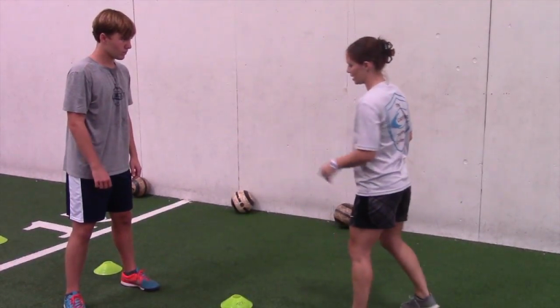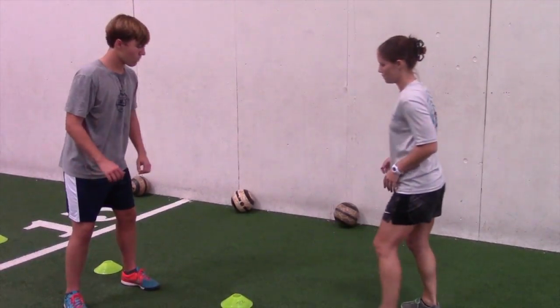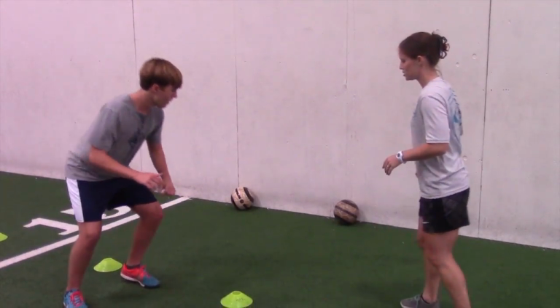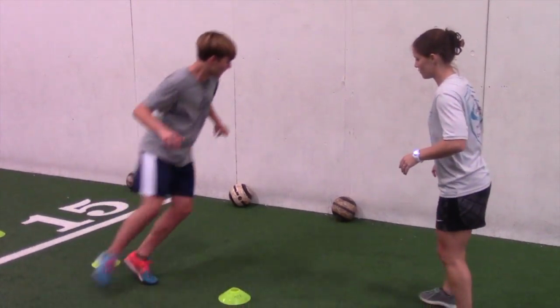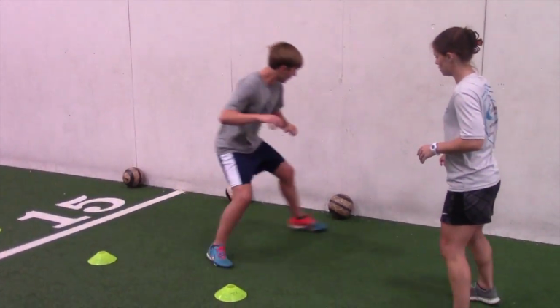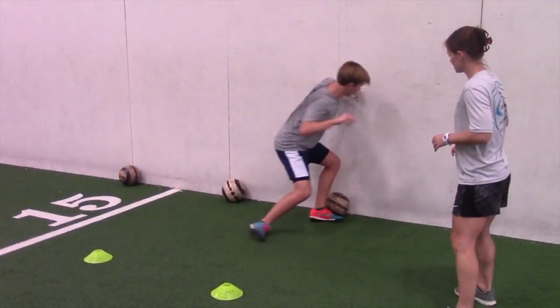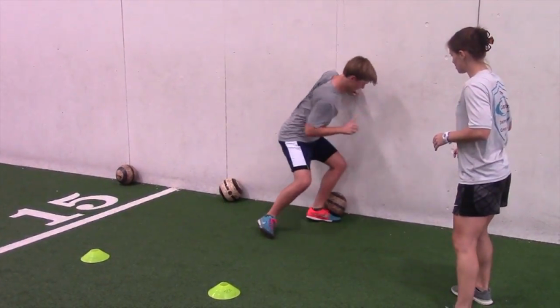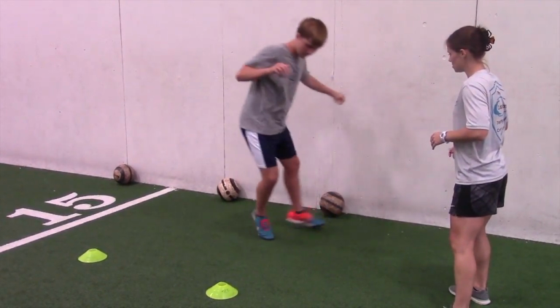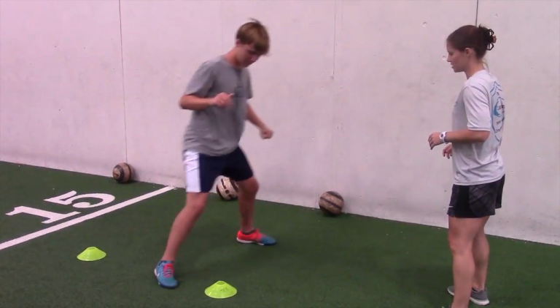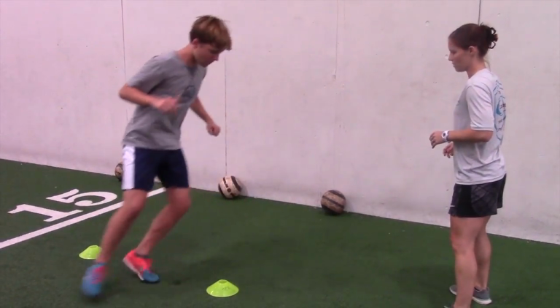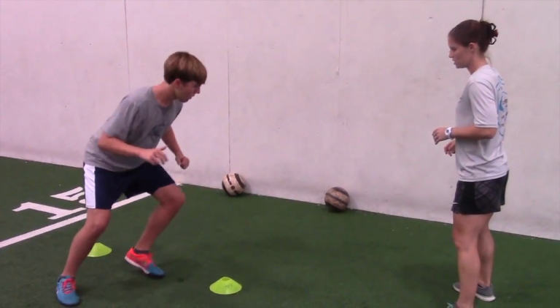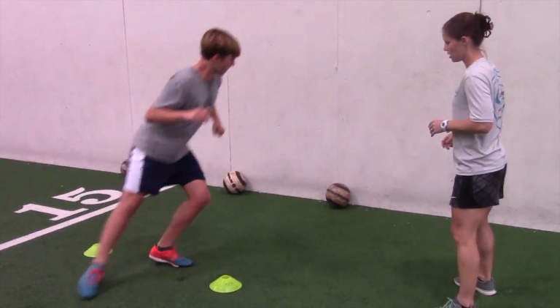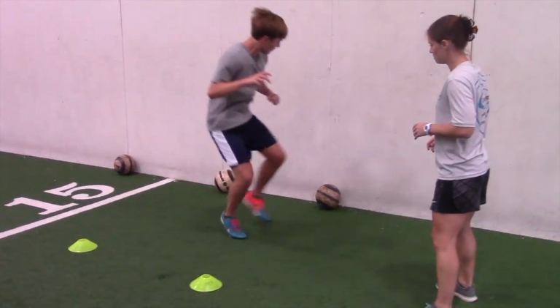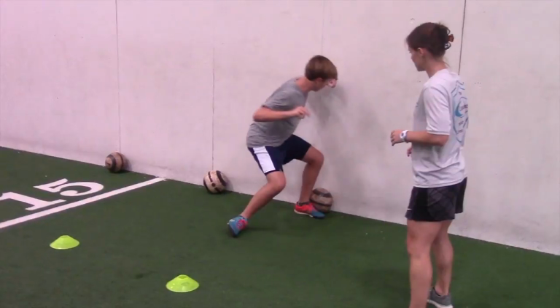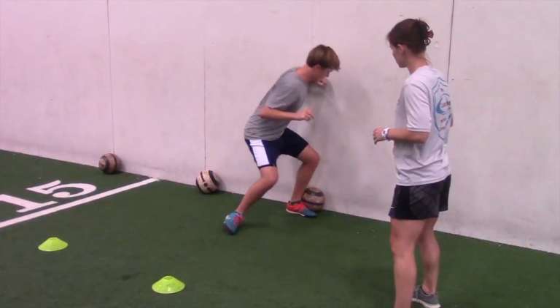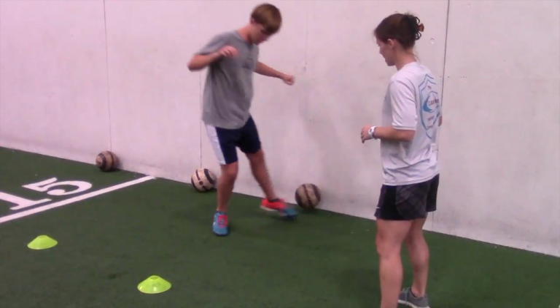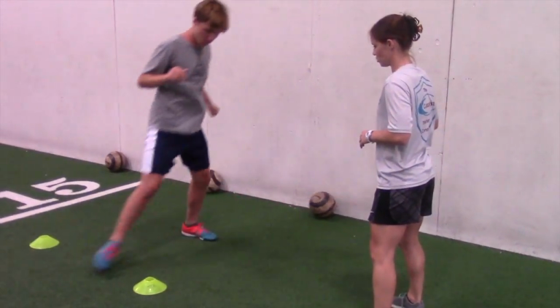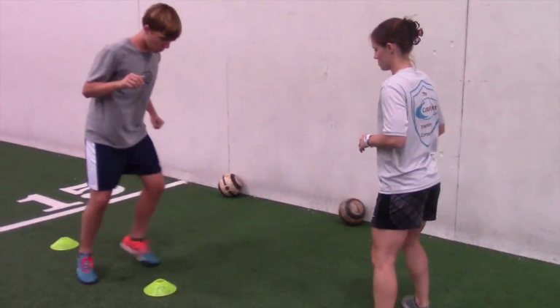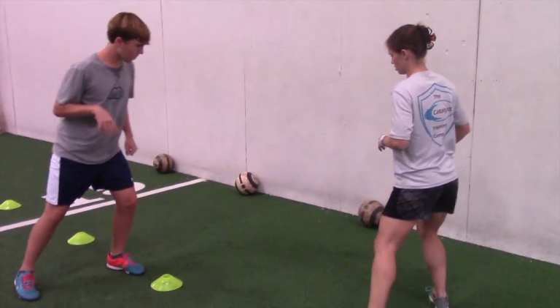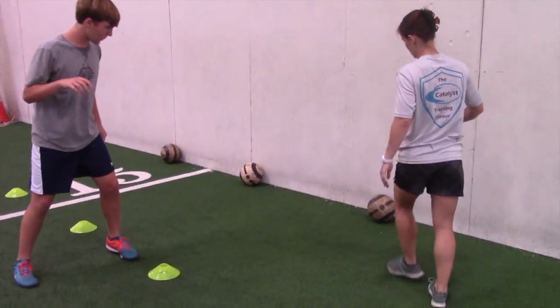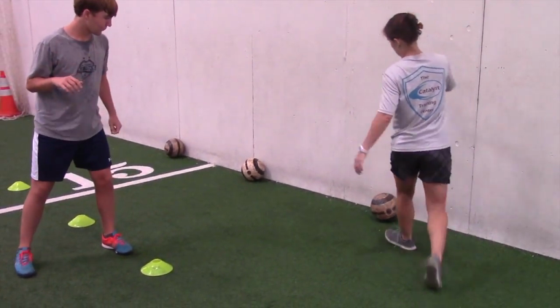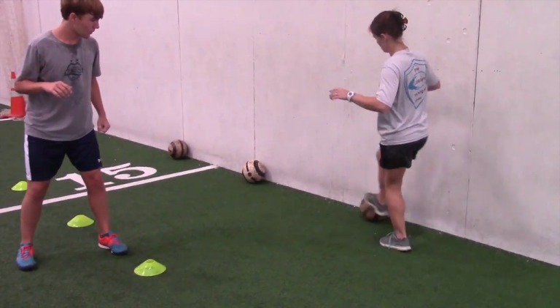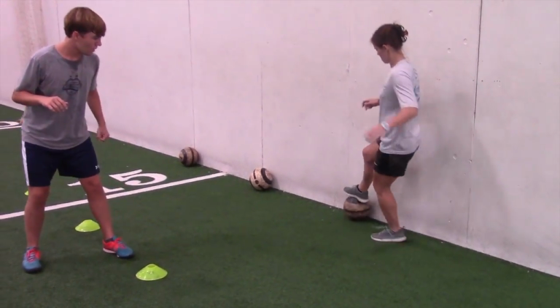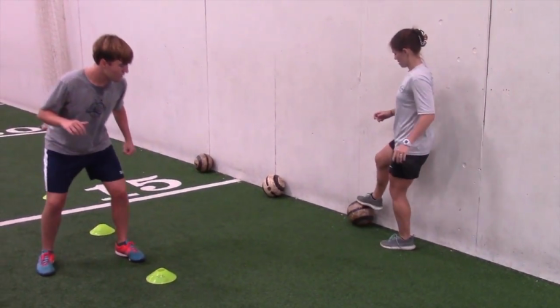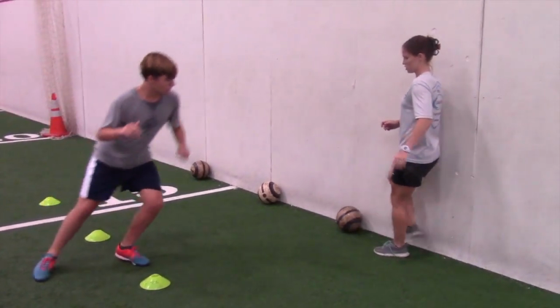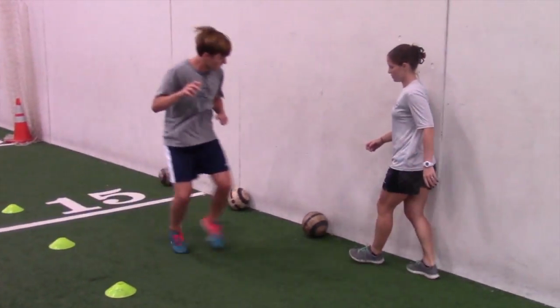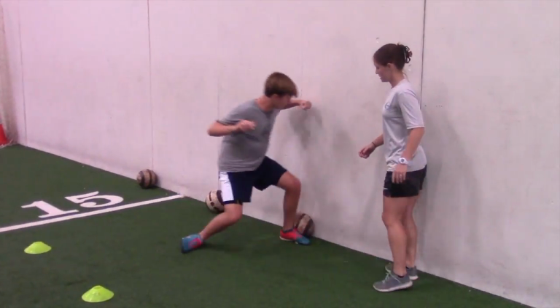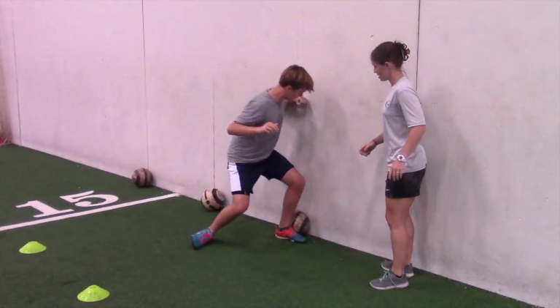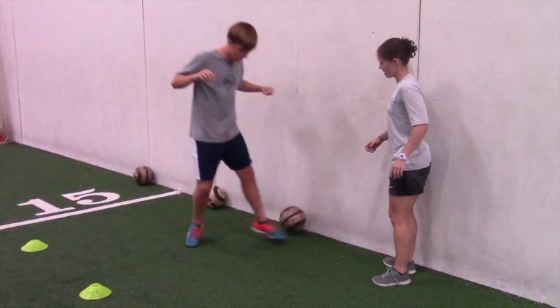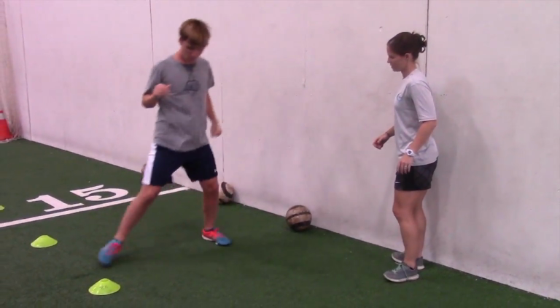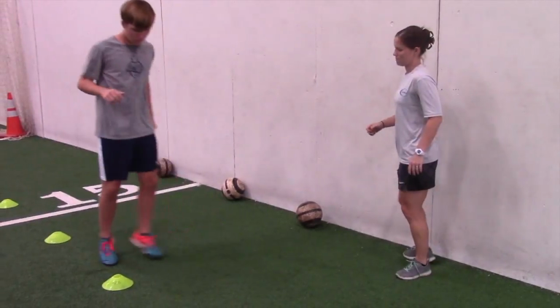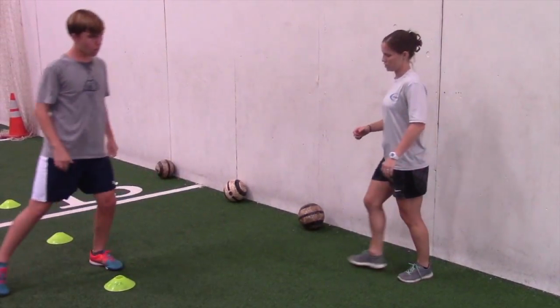And go. Shuffle, tackle, and drop. Shuffle, tackle, and drop. Good. Shuffle, tackle, and drop. Good.